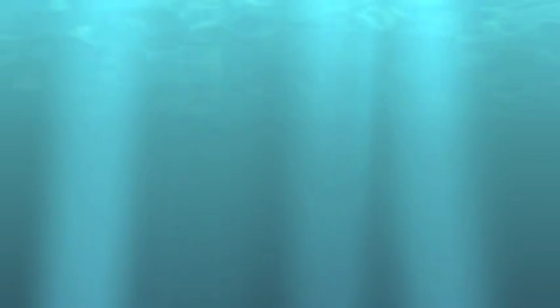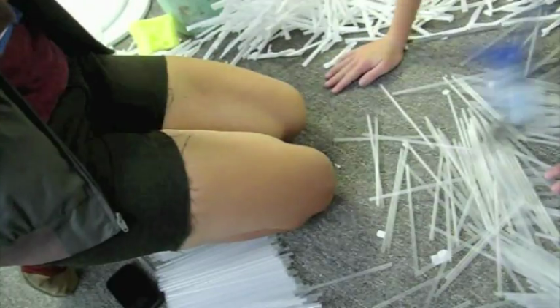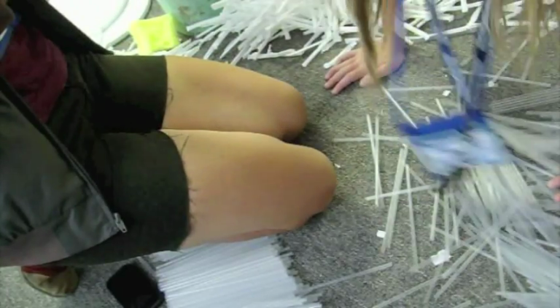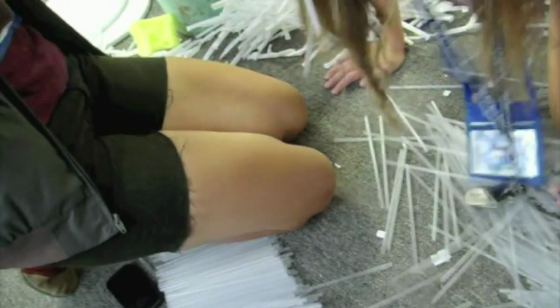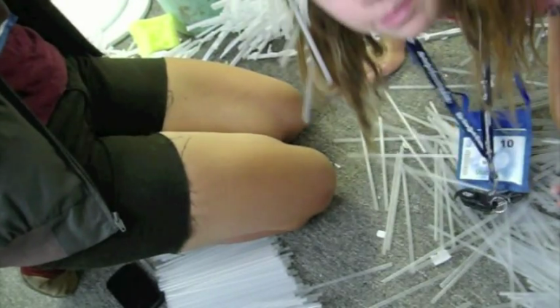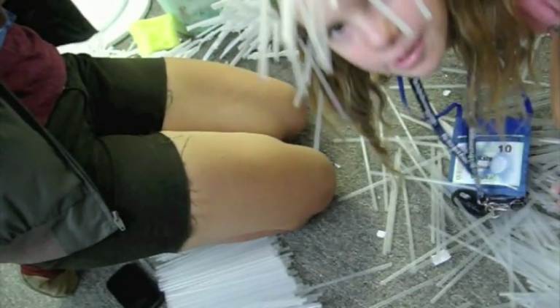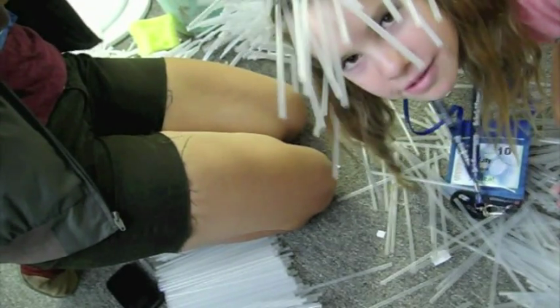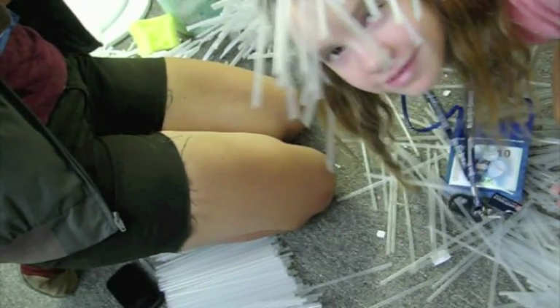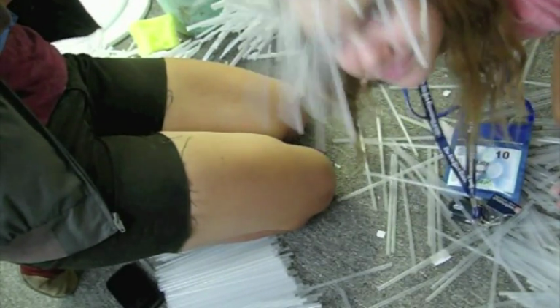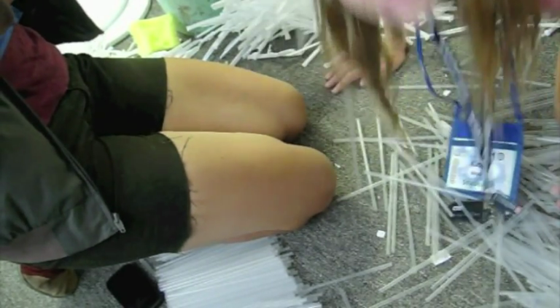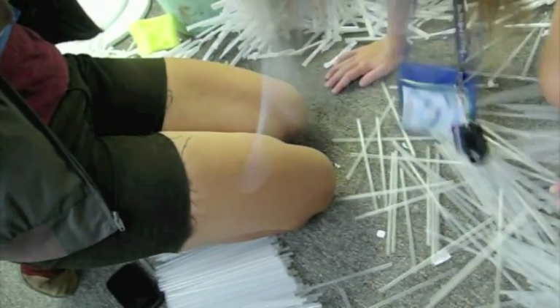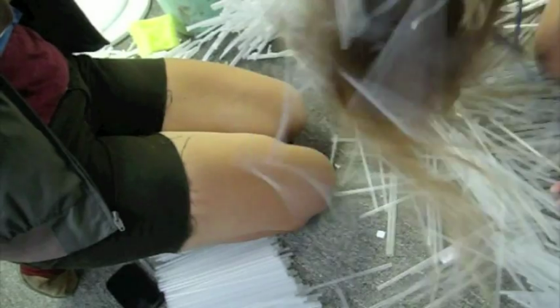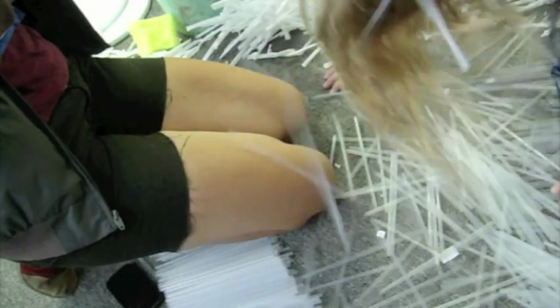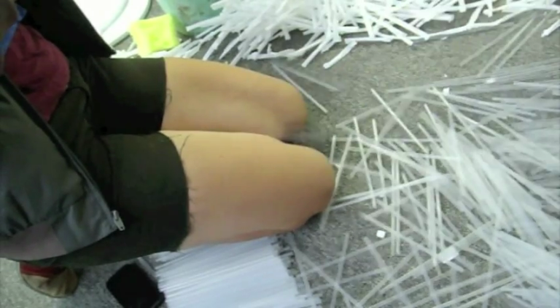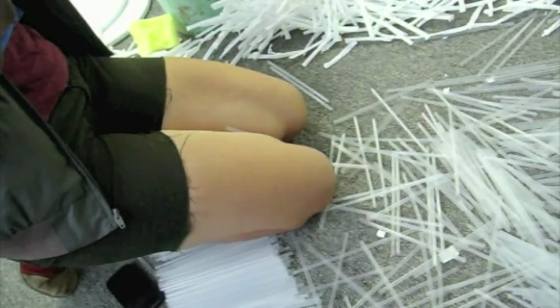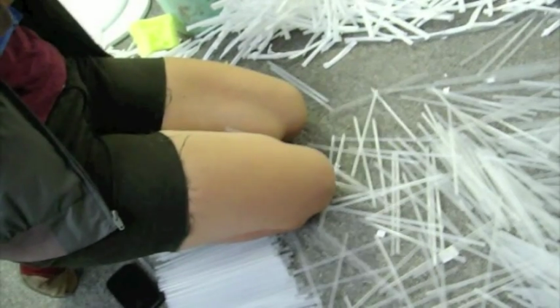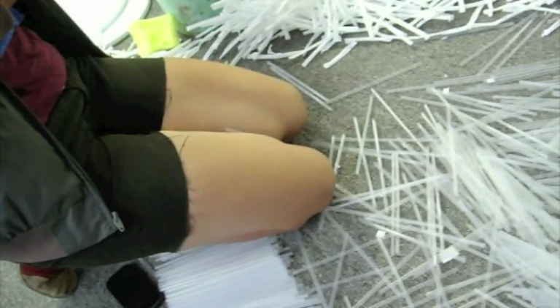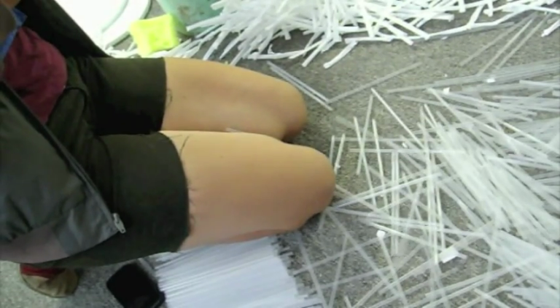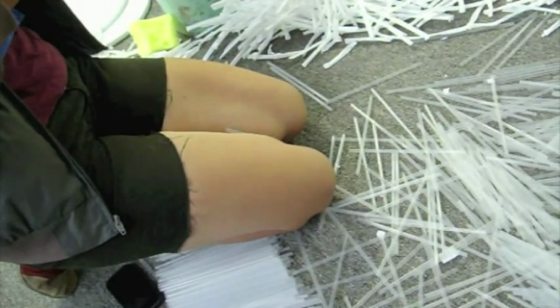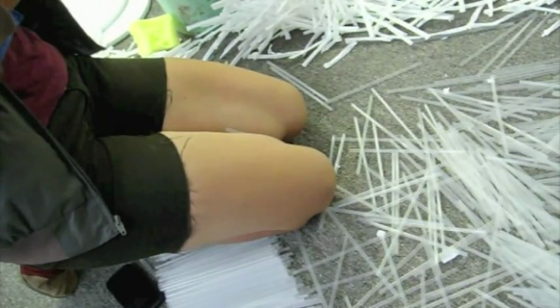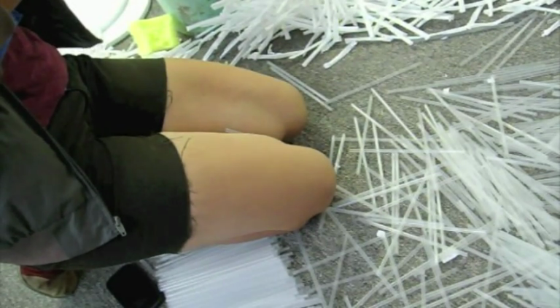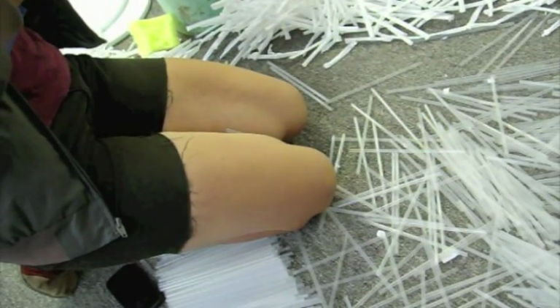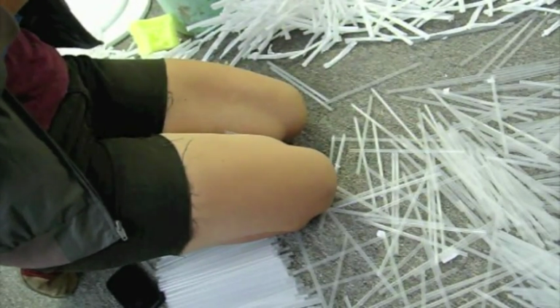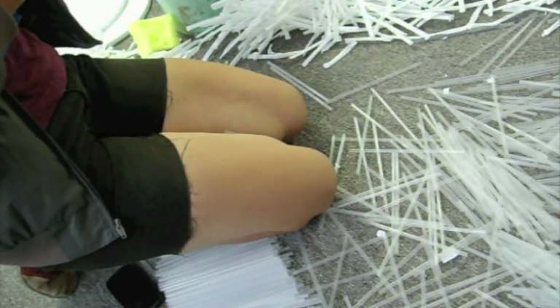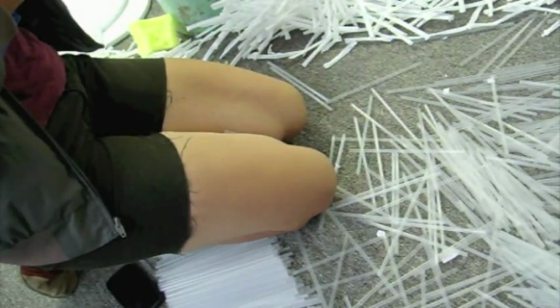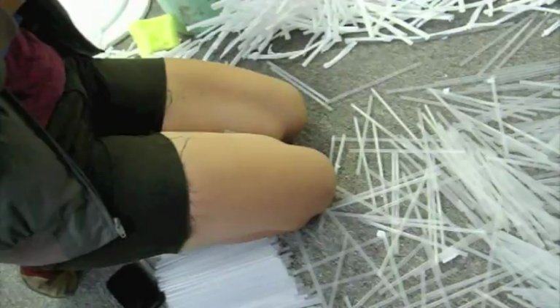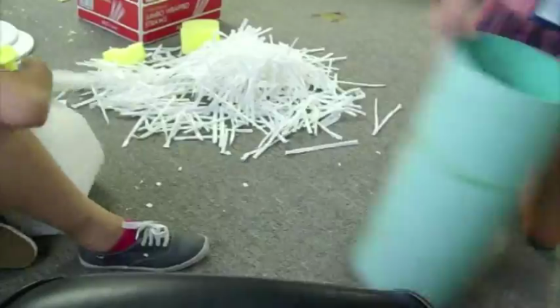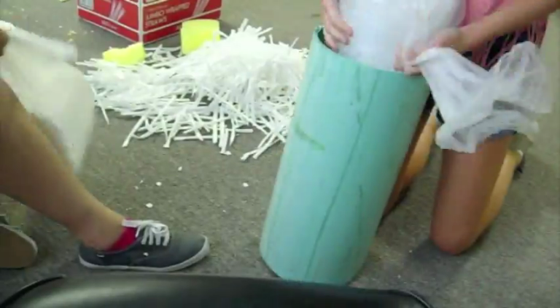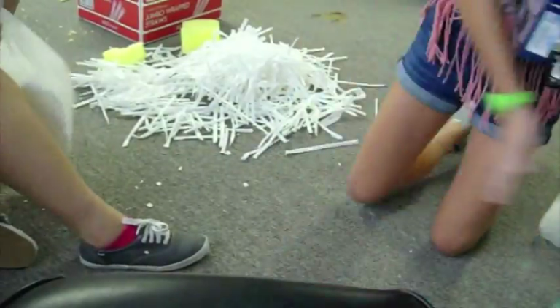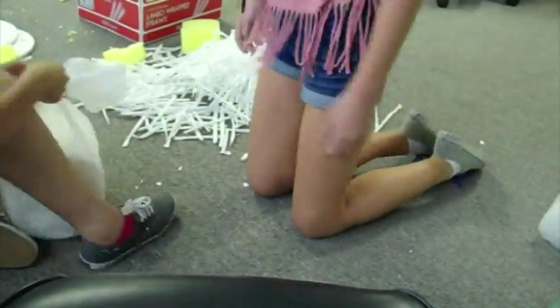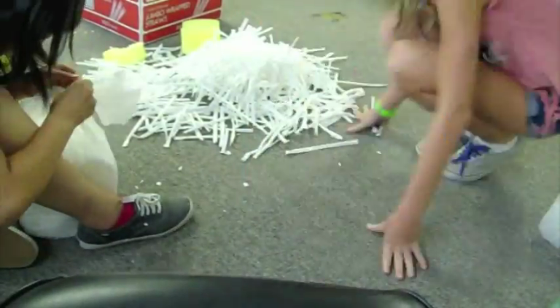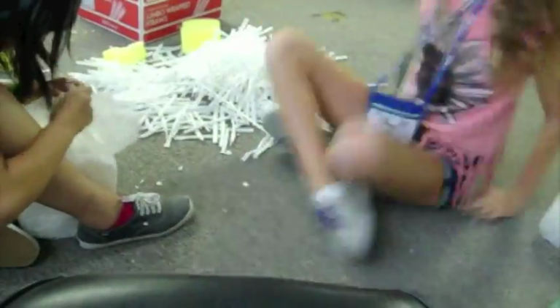What happens when you let boys help you? Oh my gosh — it almost all came out! And we had to unwrap more.